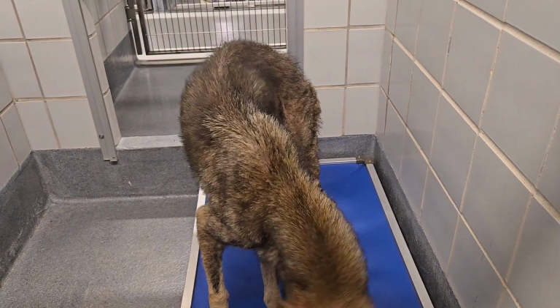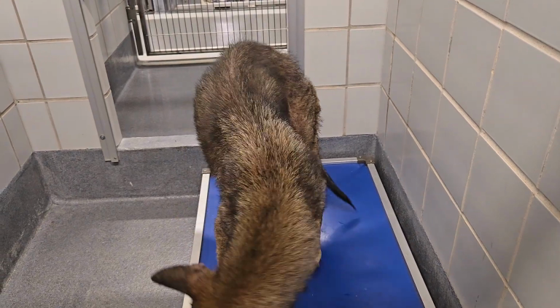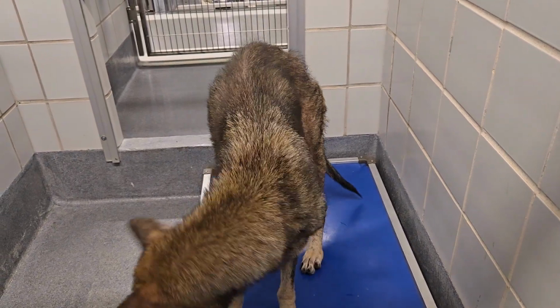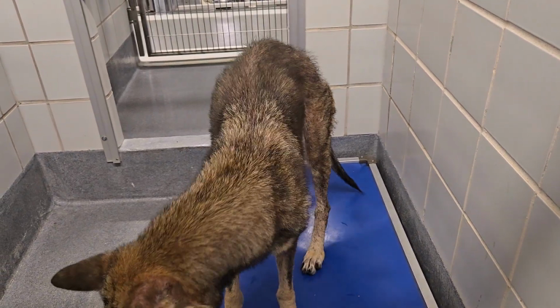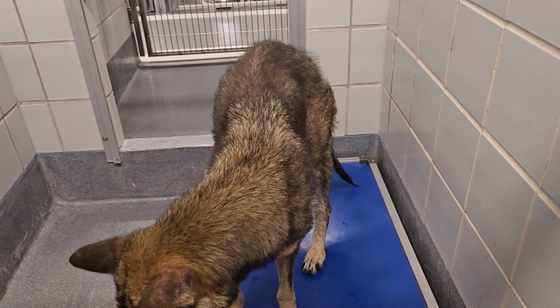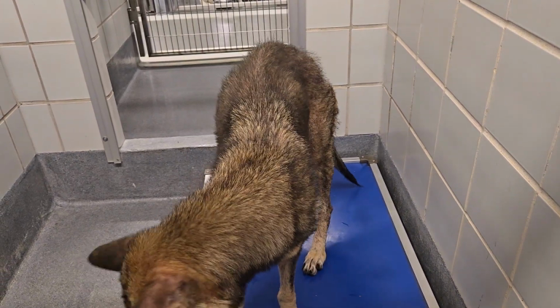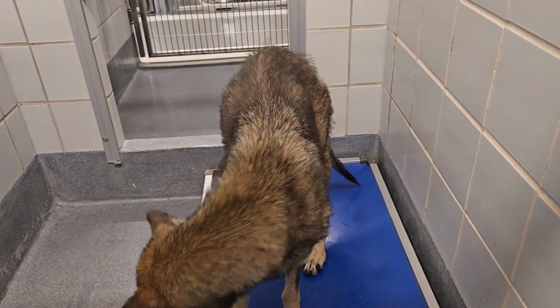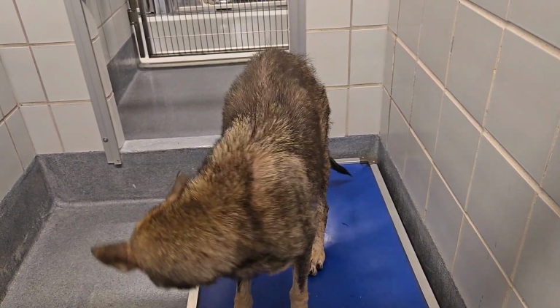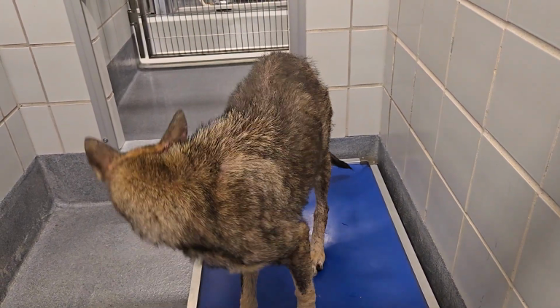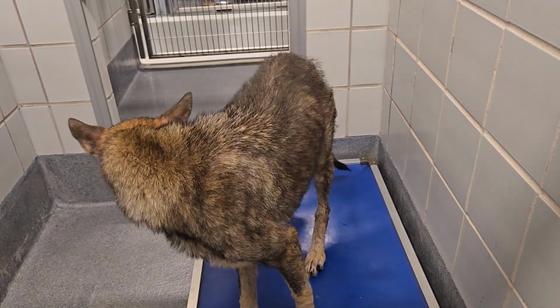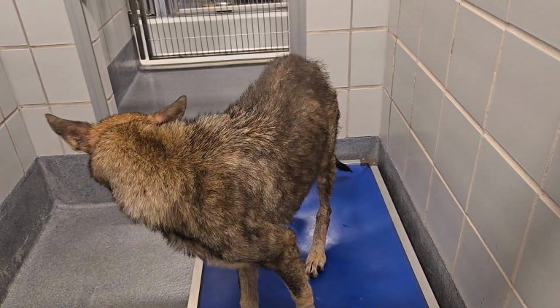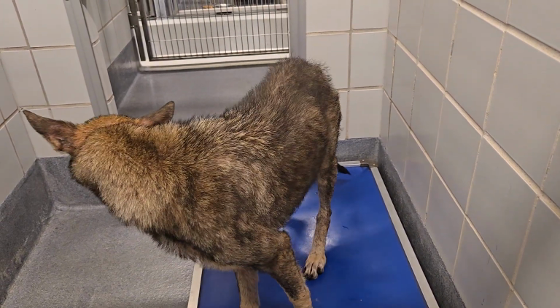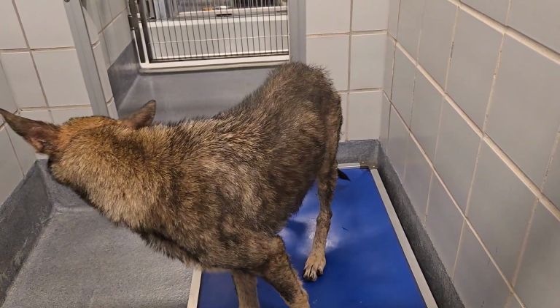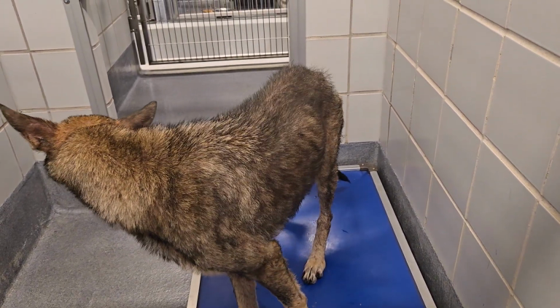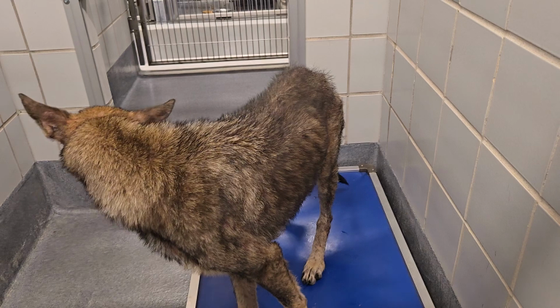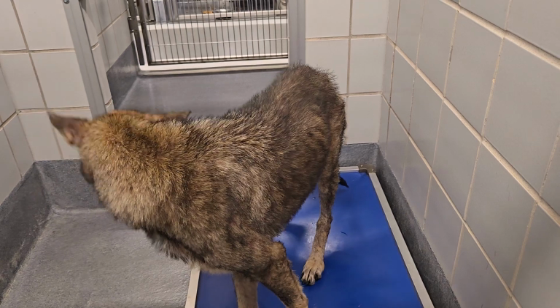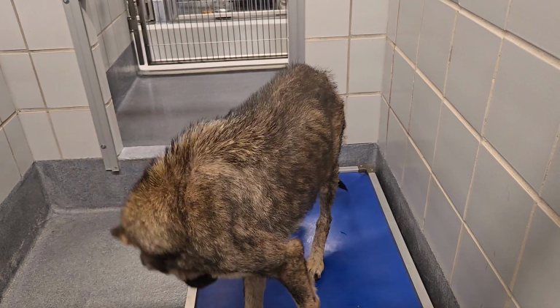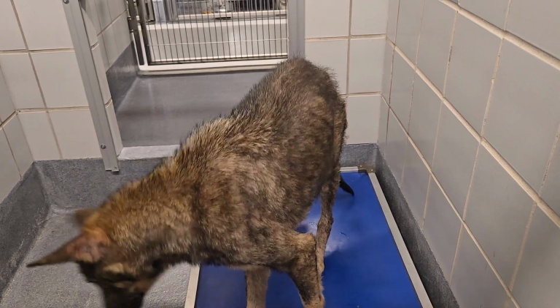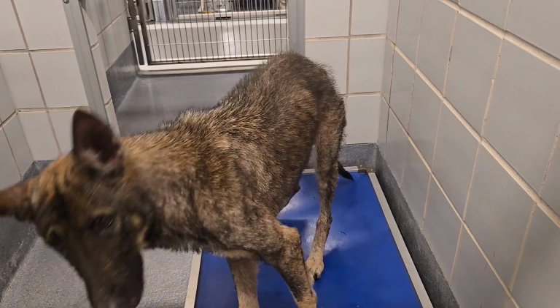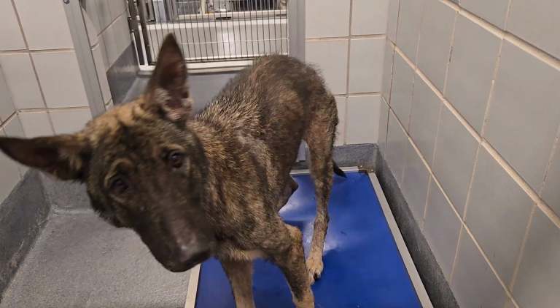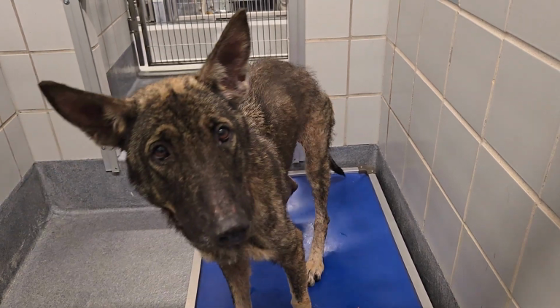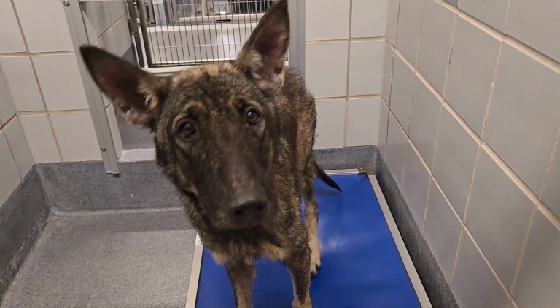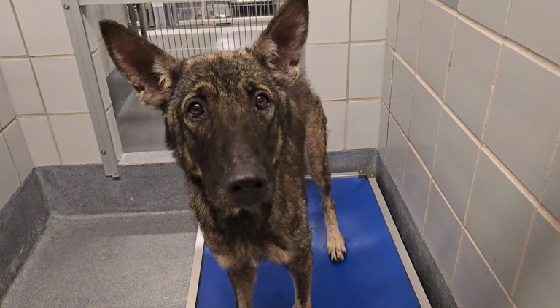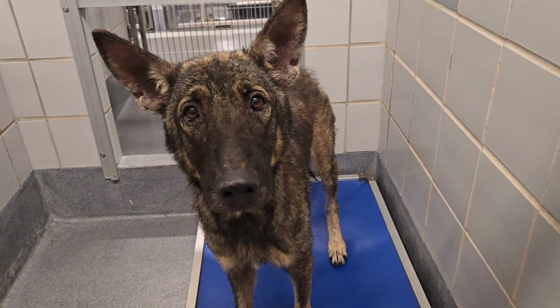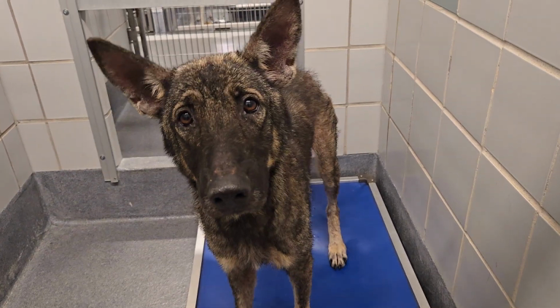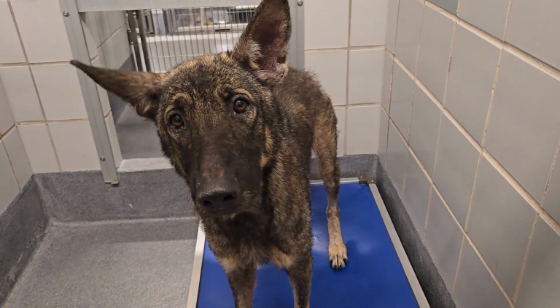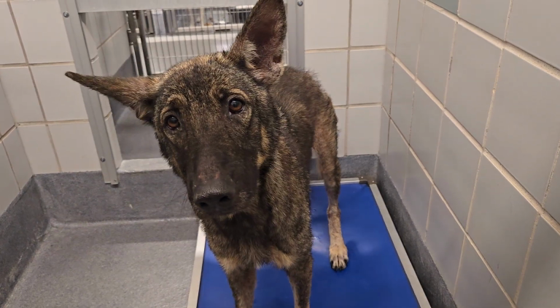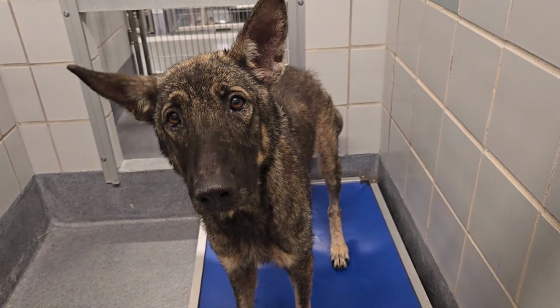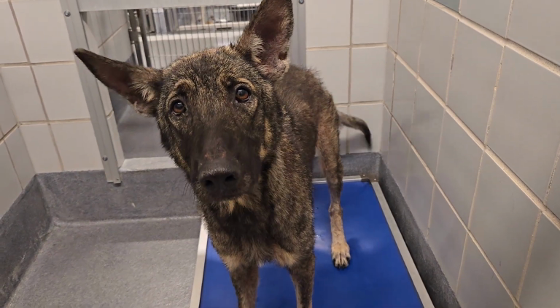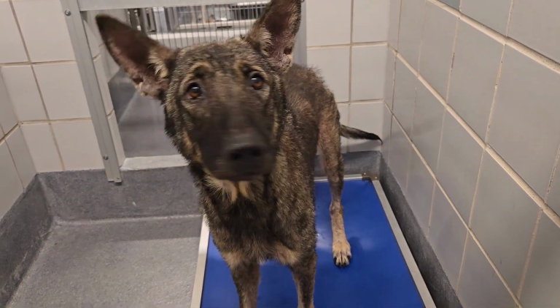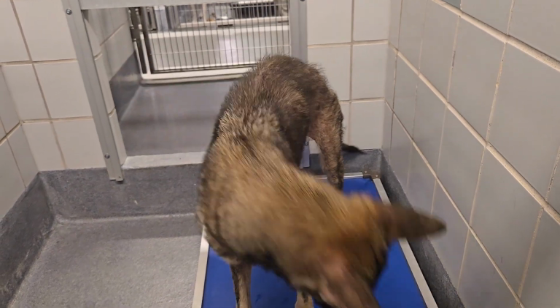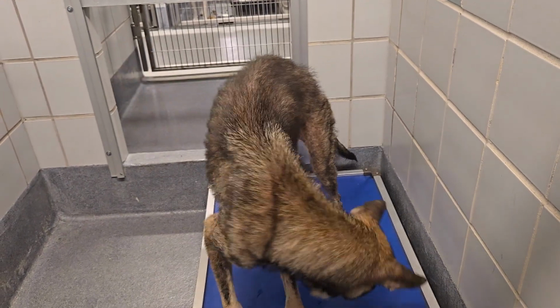Beautiful Maxine is located at Animal Care Services in San Antonio, Texas. Look at your beautiful face, honey.